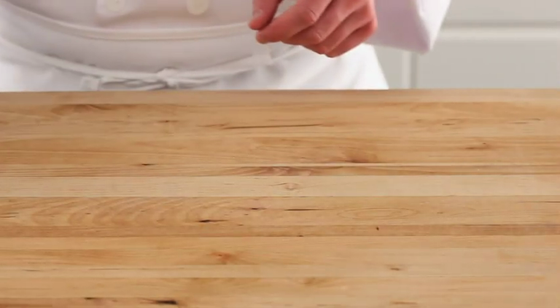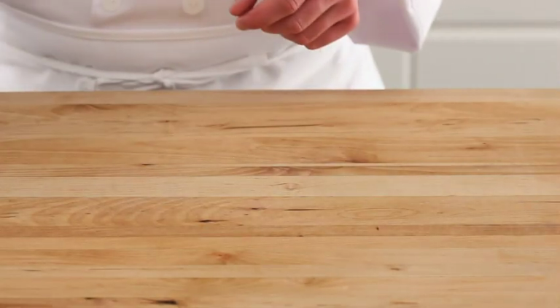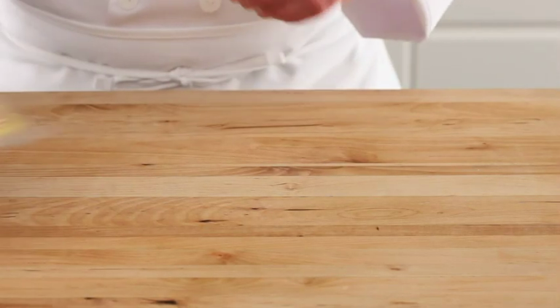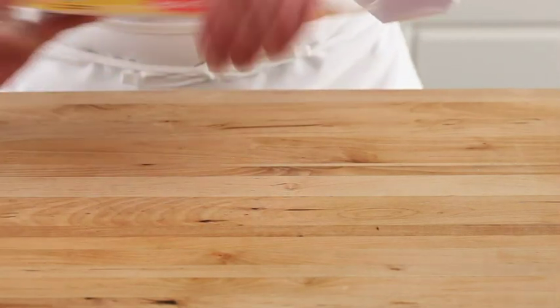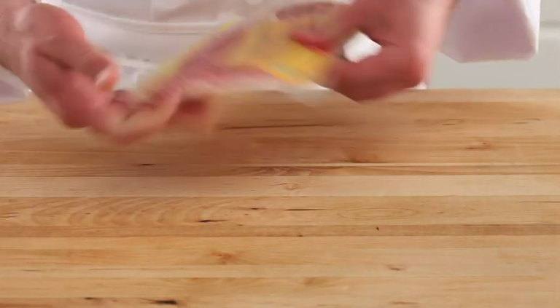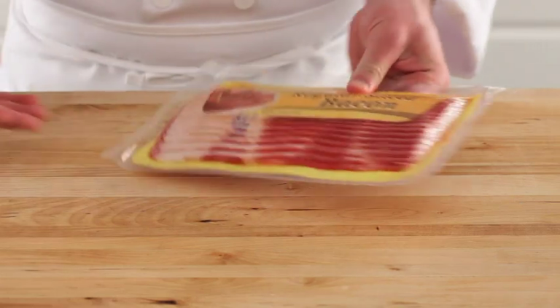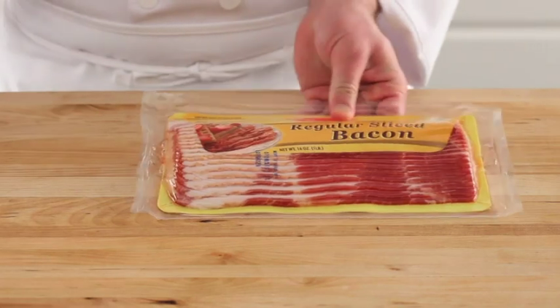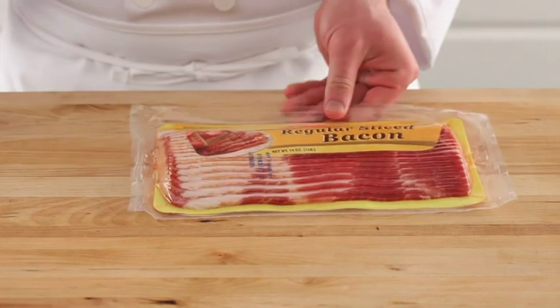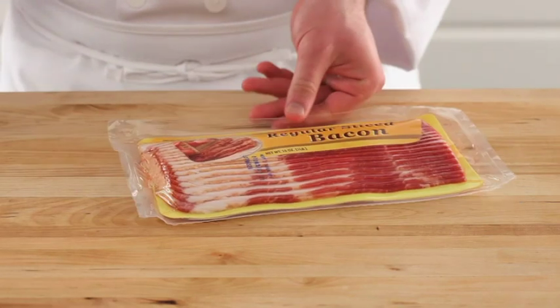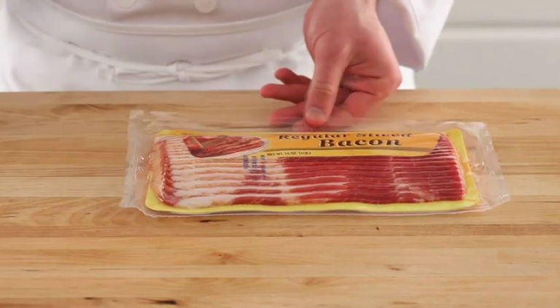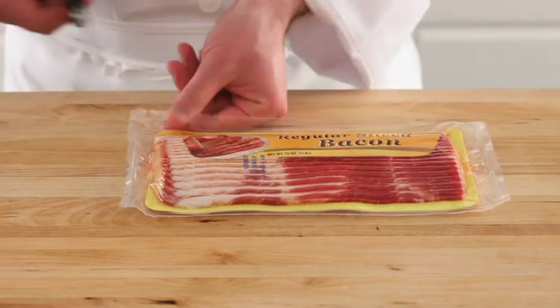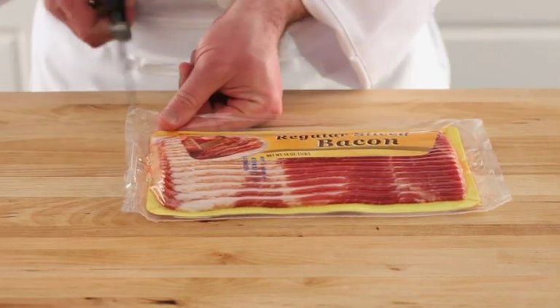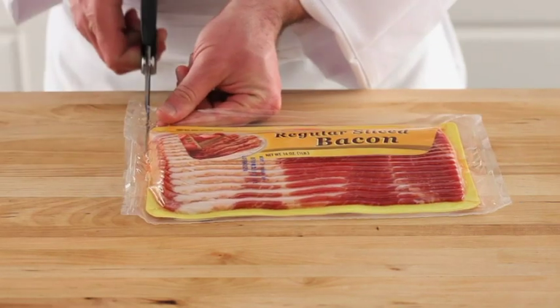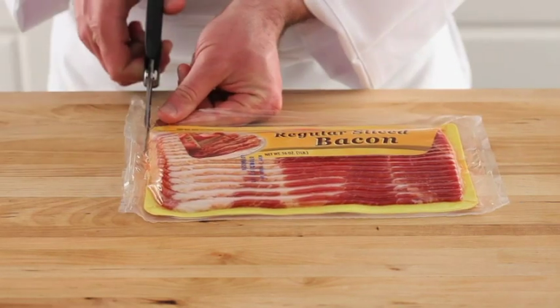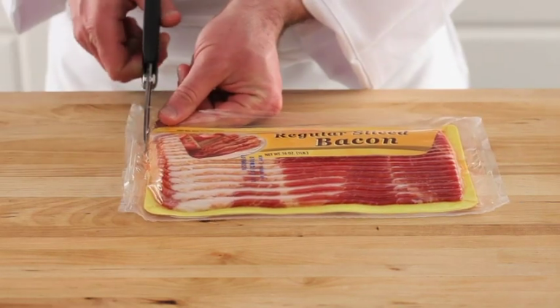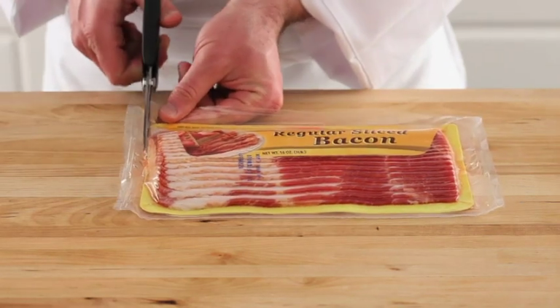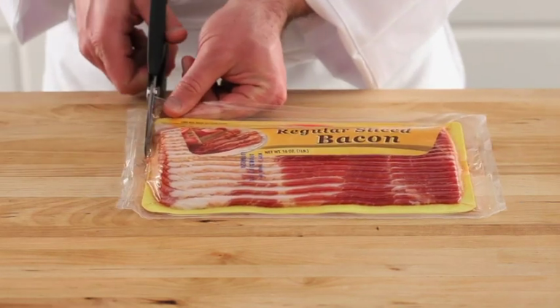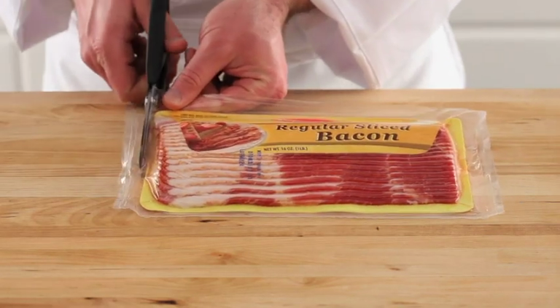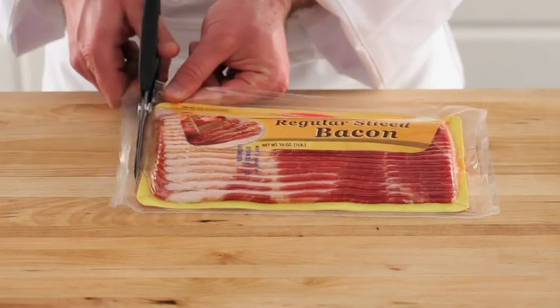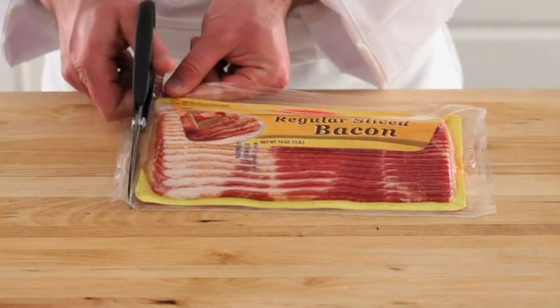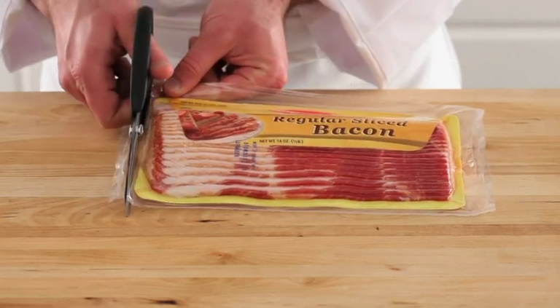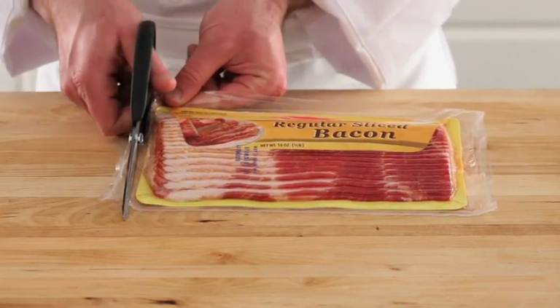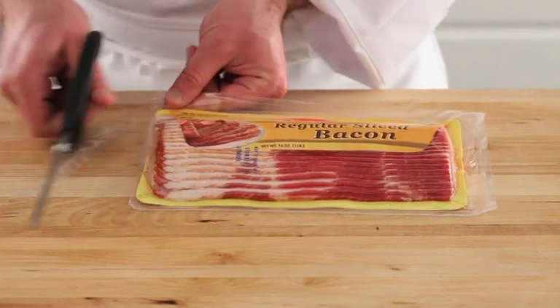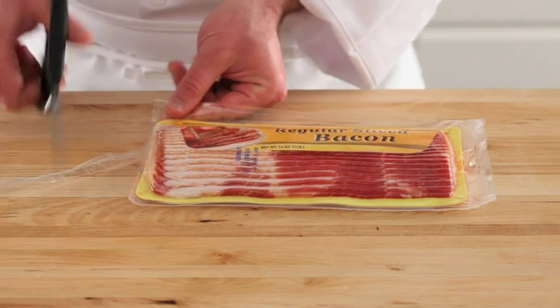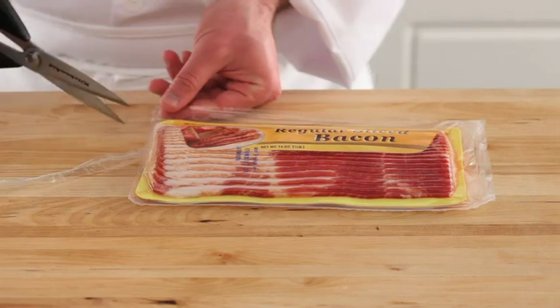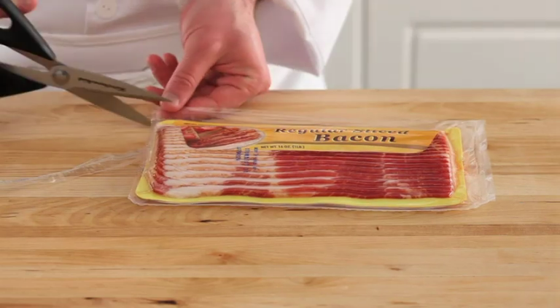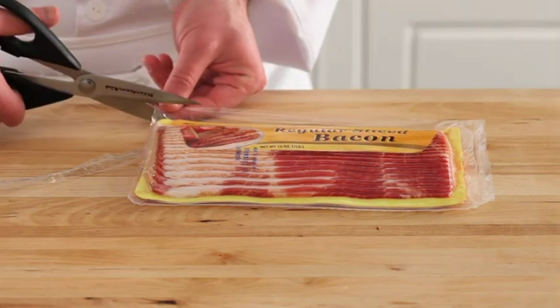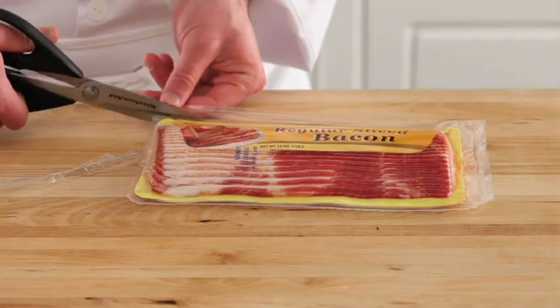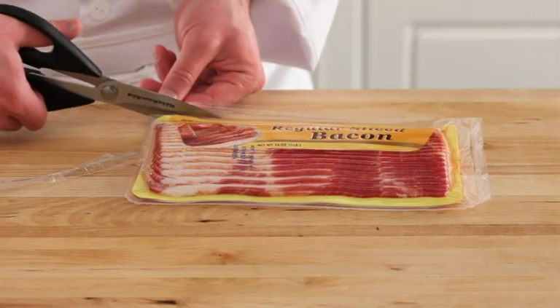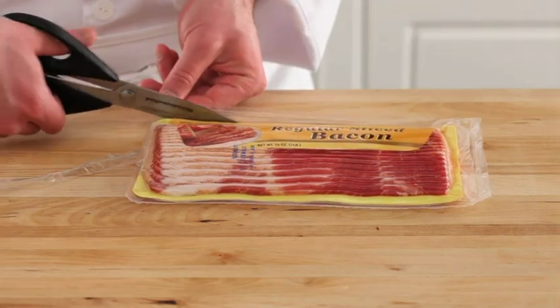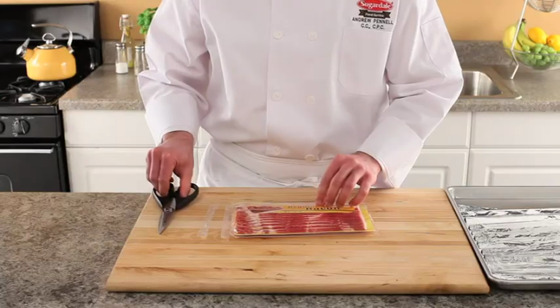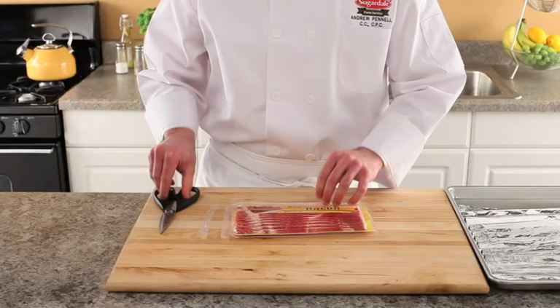Next, open your package of Sugardale bacon. Sugardale offers a variety of bacon including hickory smoked, applewood smoked, extra thick, and peppered bacon.